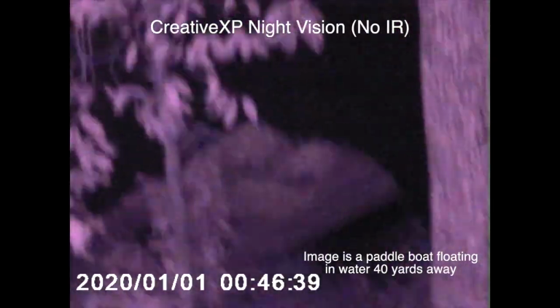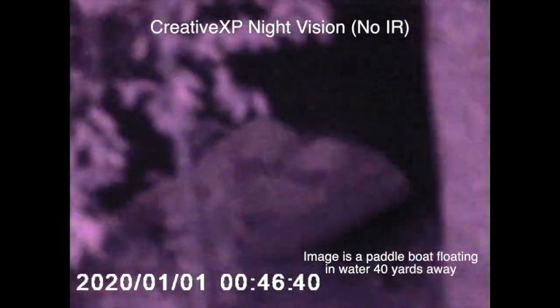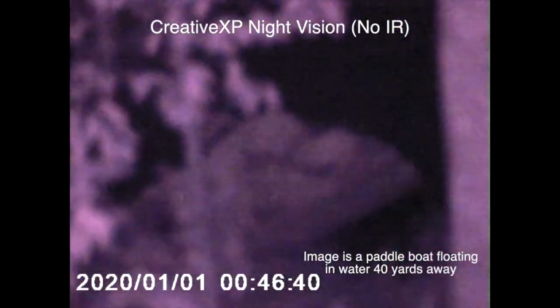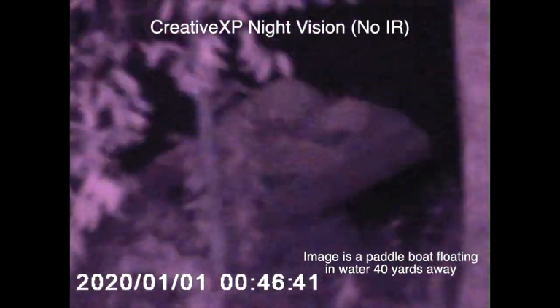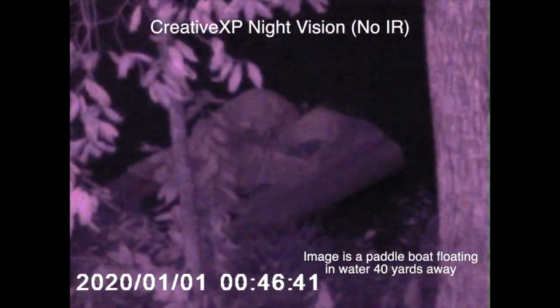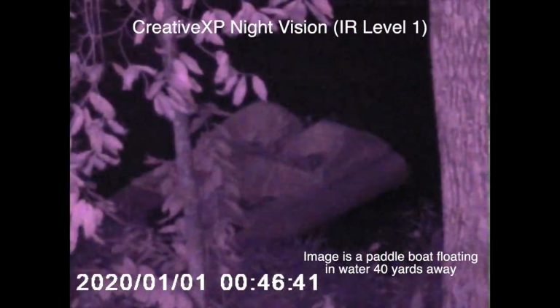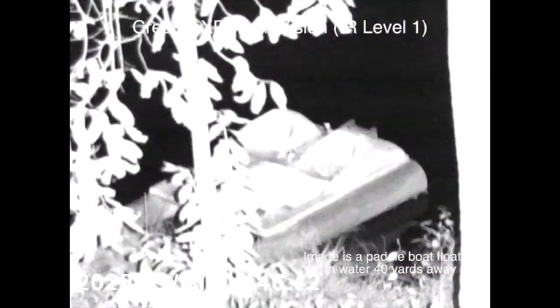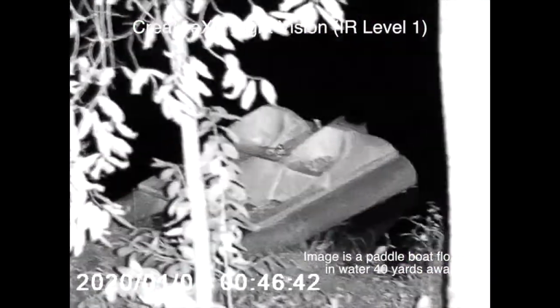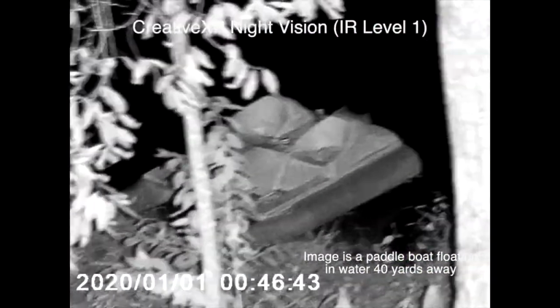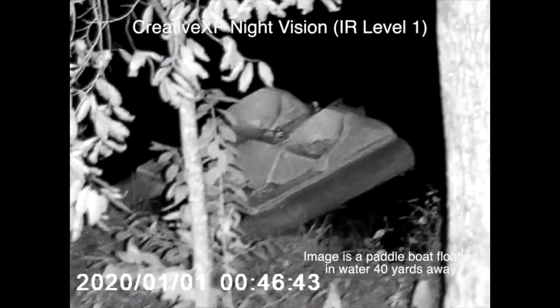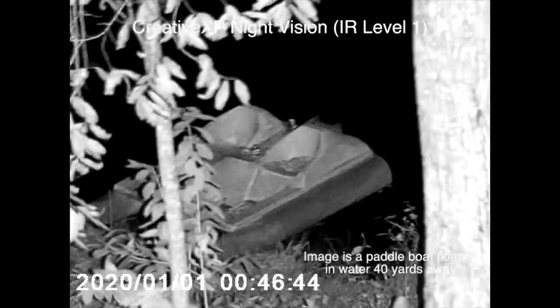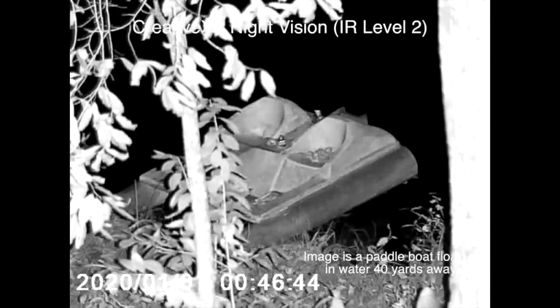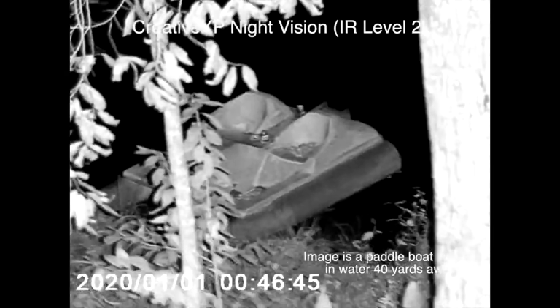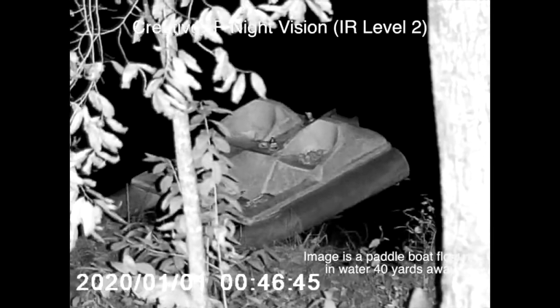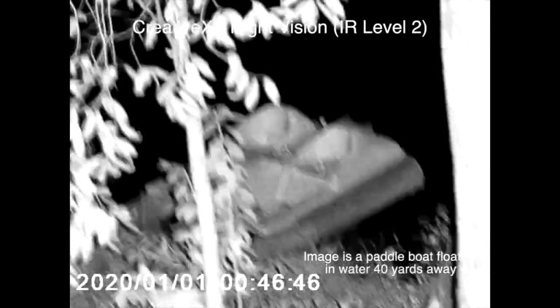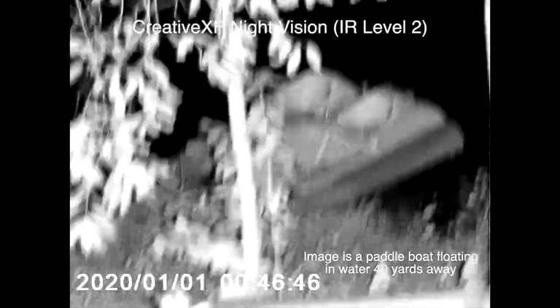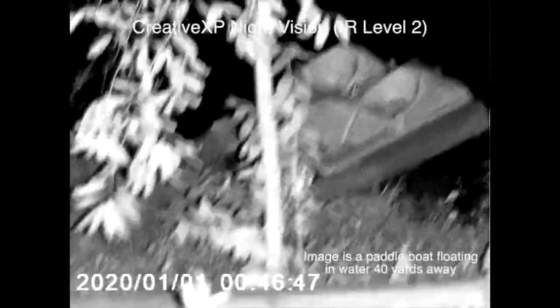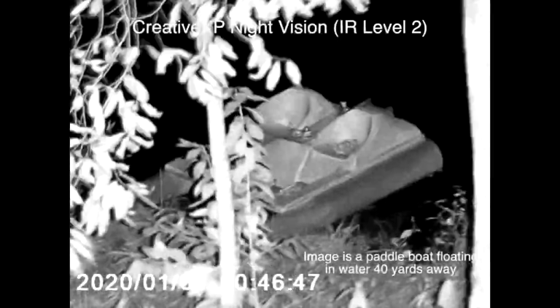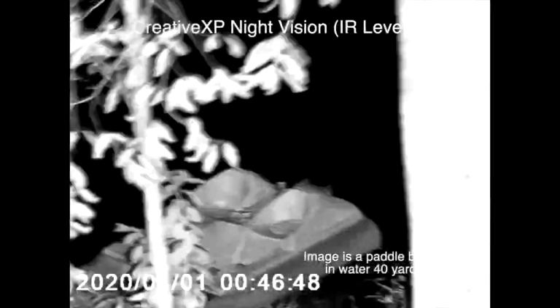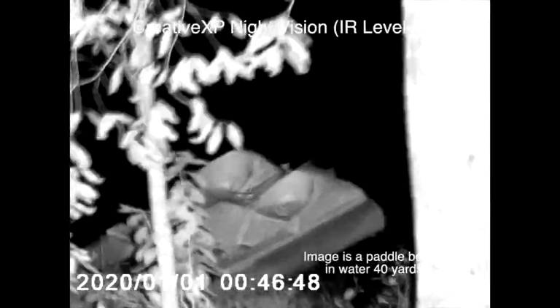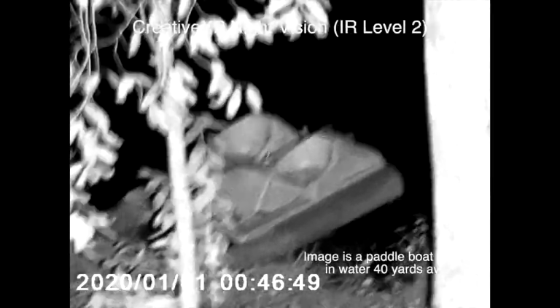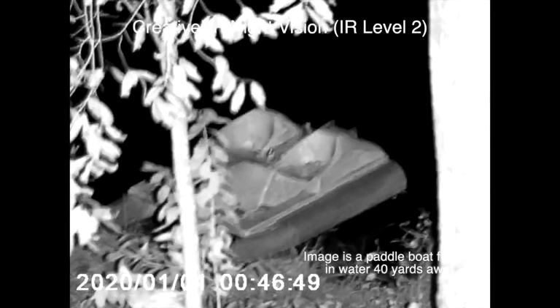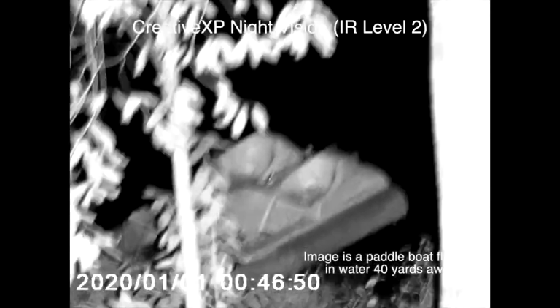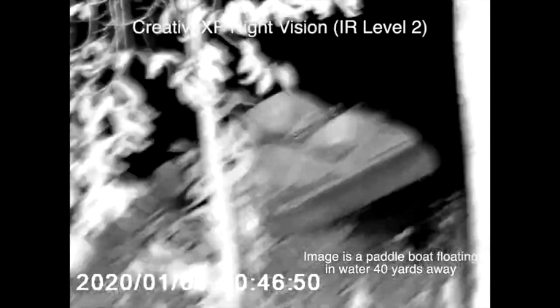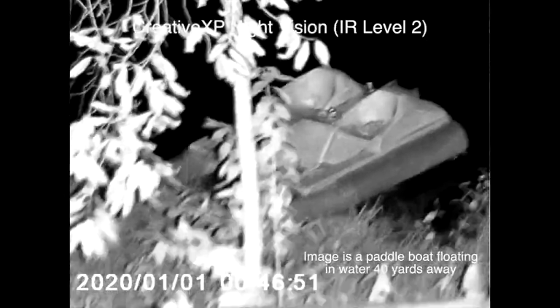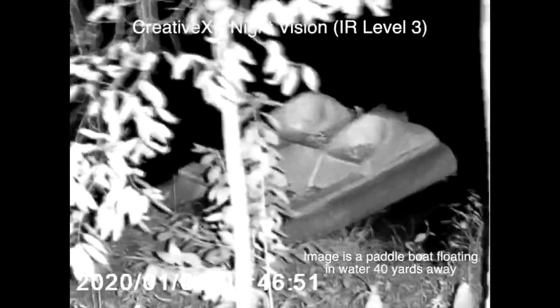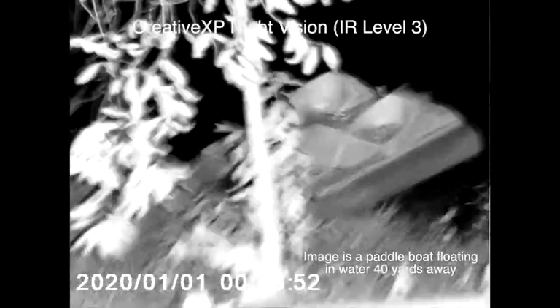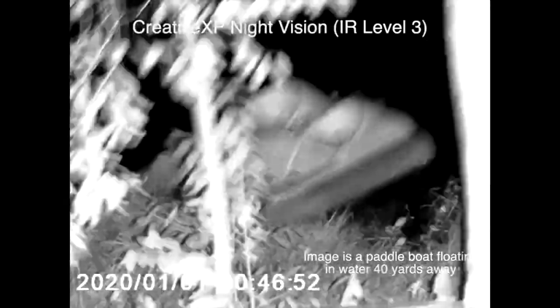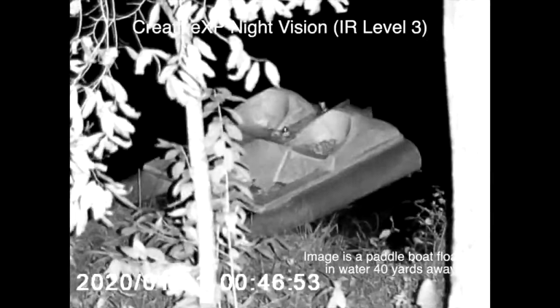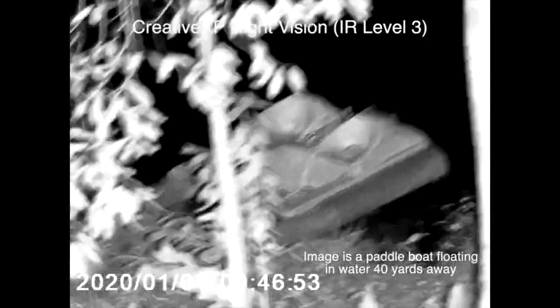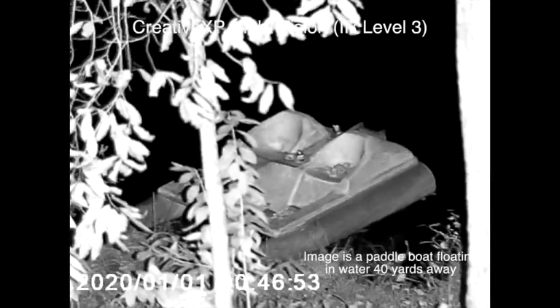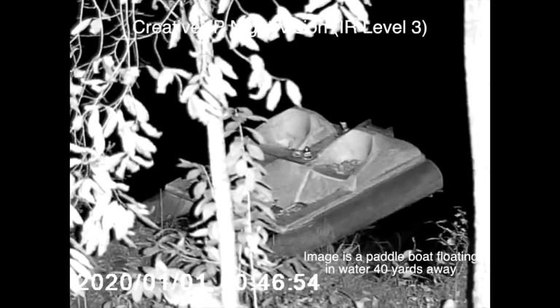This is without the IR on. And then as soon as you flip it on, that thing lights up. This is just the first level, then you switch it to level two, and it even gets brighter when you go to level three. These things truly work magic — it's pitch black out and you can see this clearly.